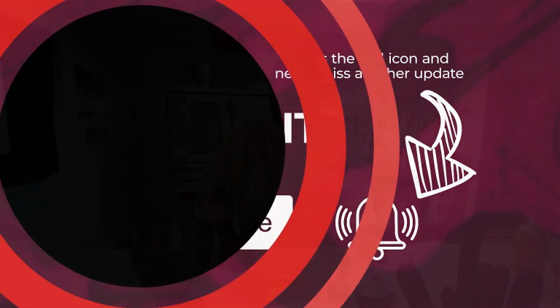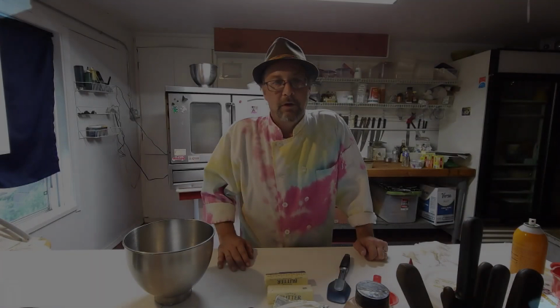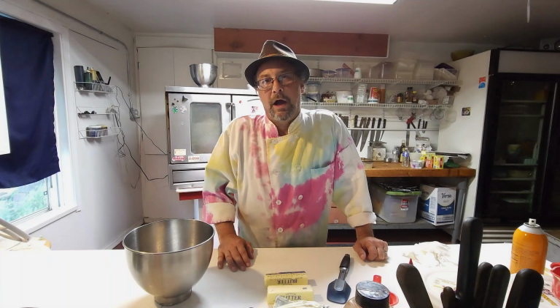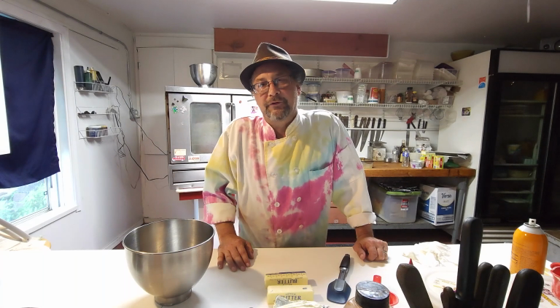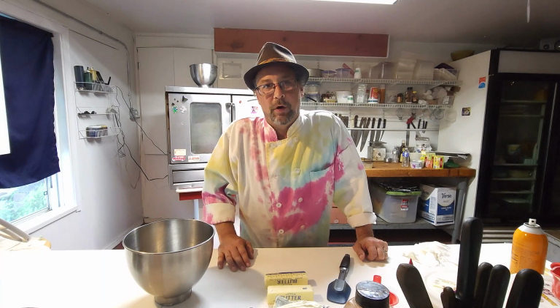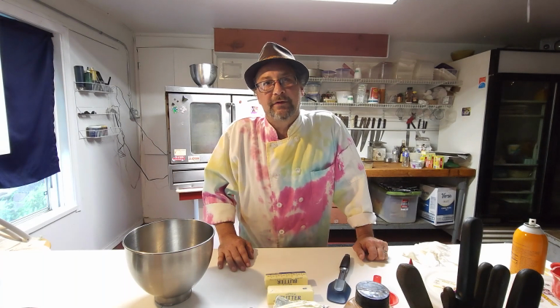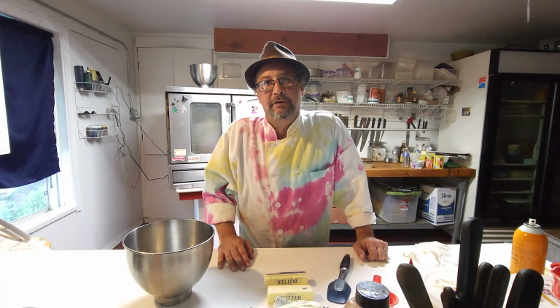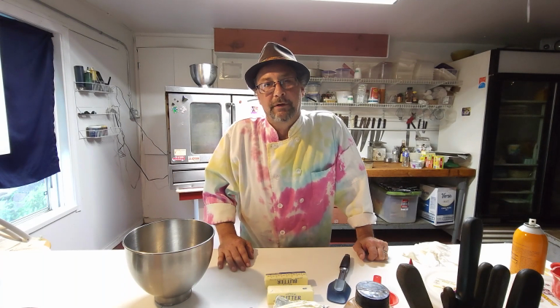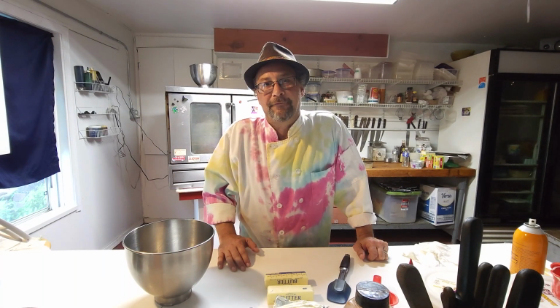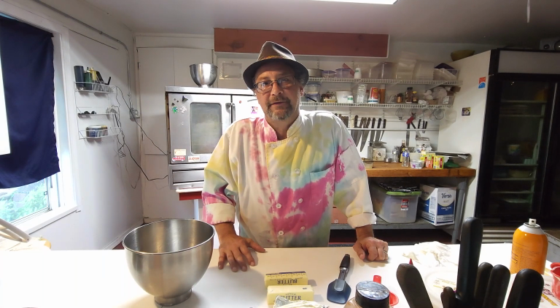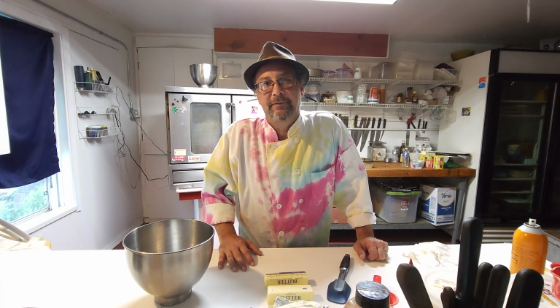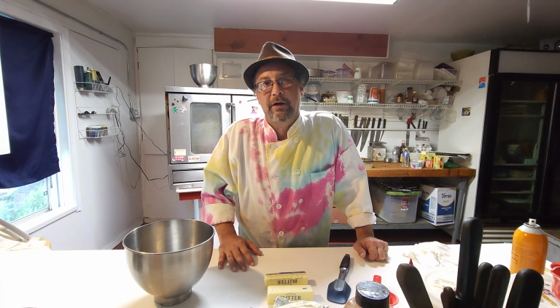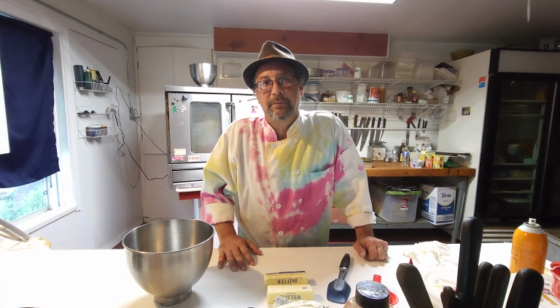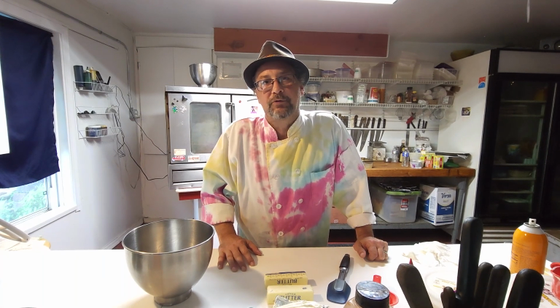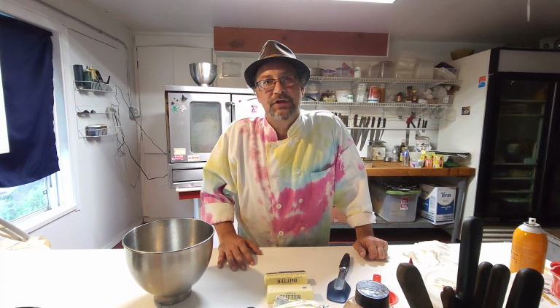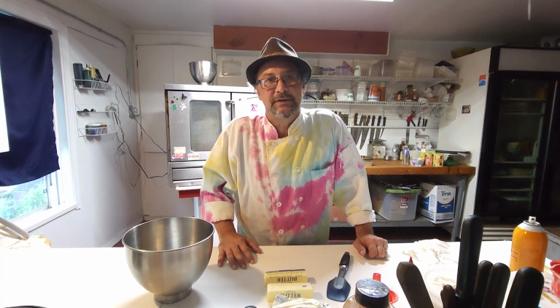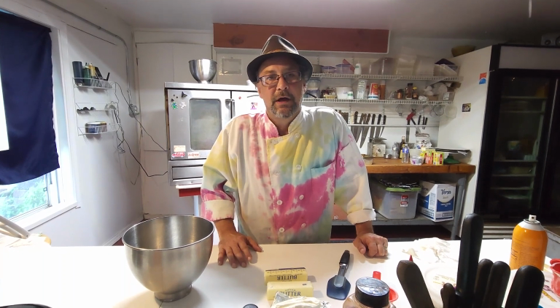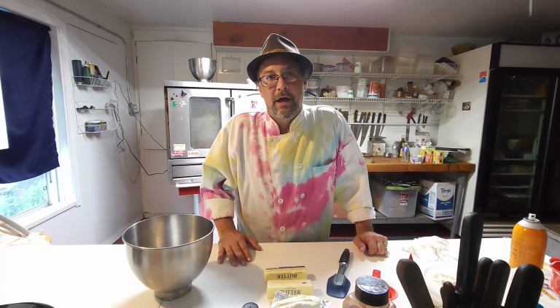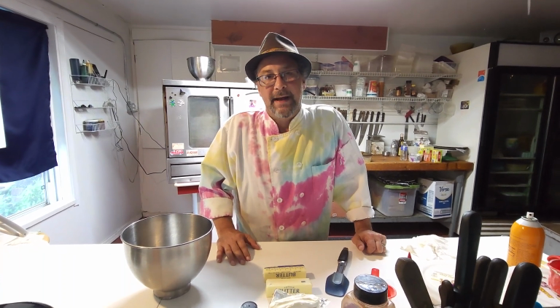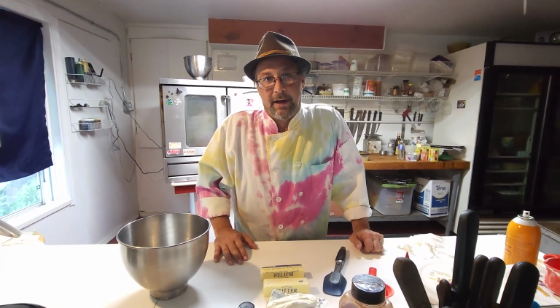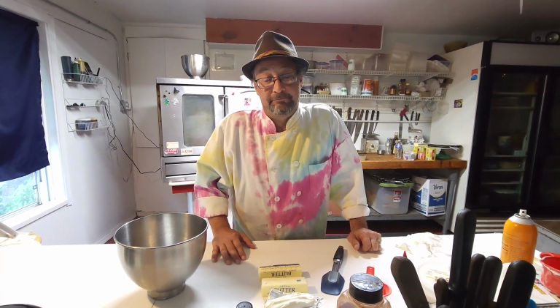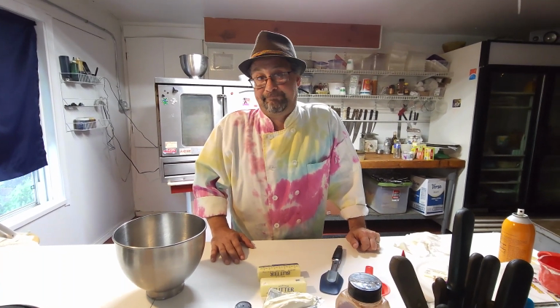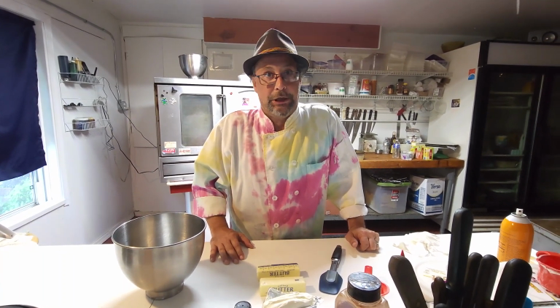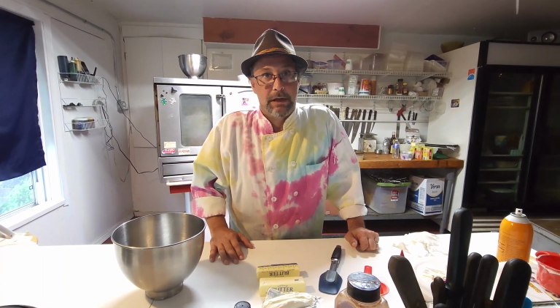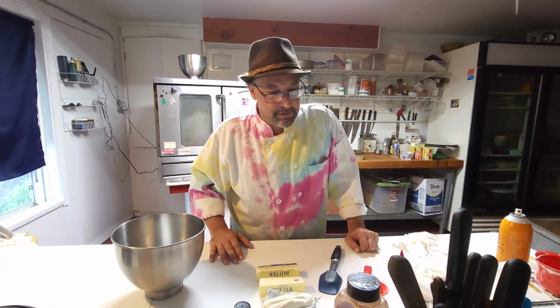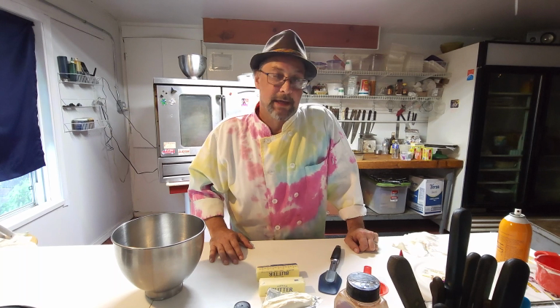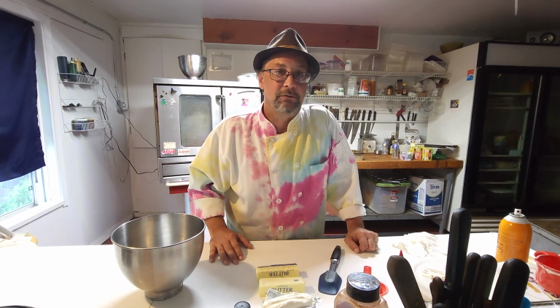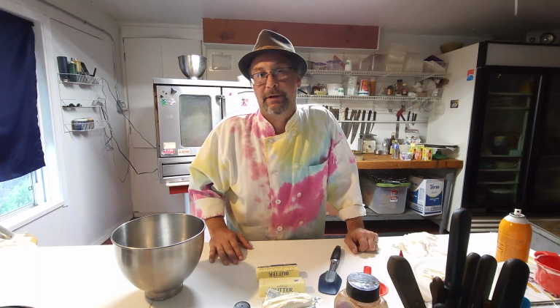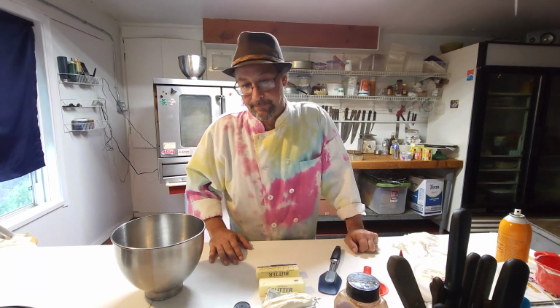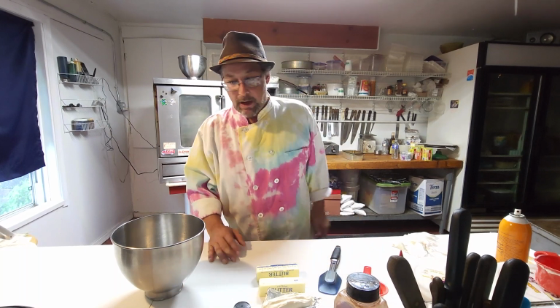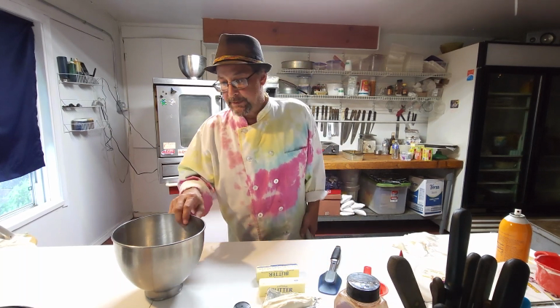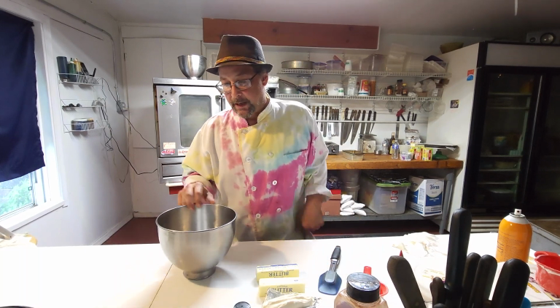Welcome back to the channel. For today's lesson we are going to make cream cheese banana bread. Let's get right to it.